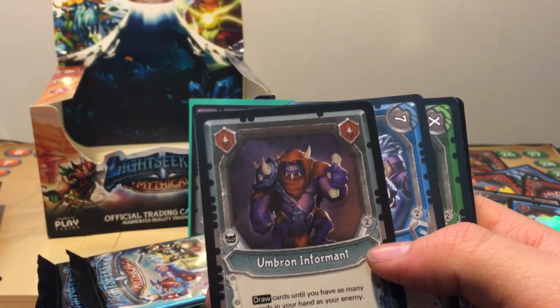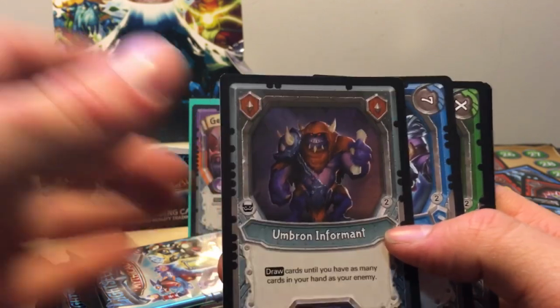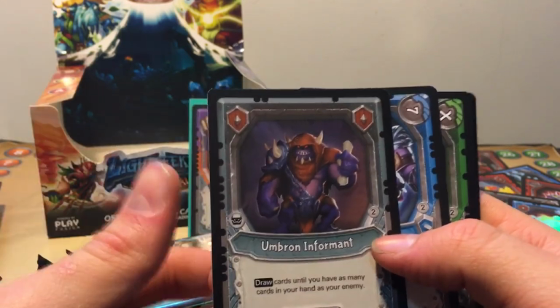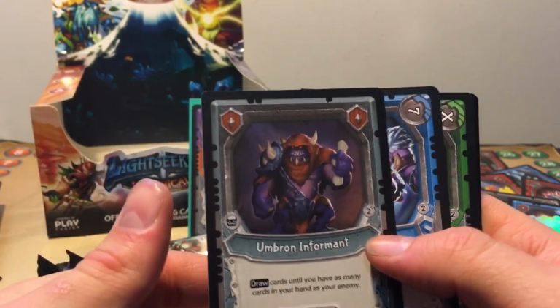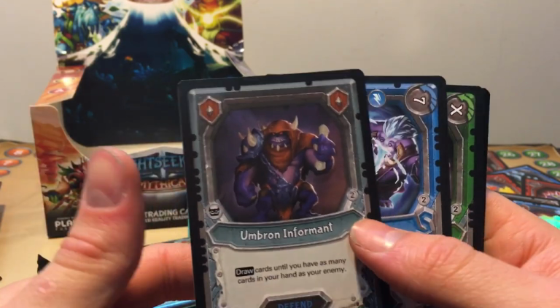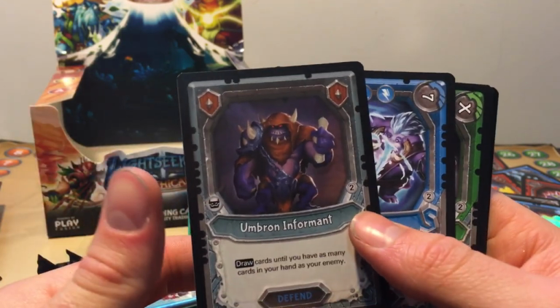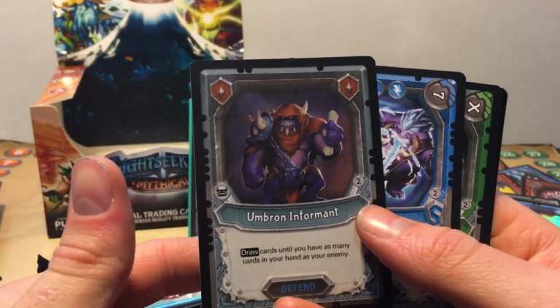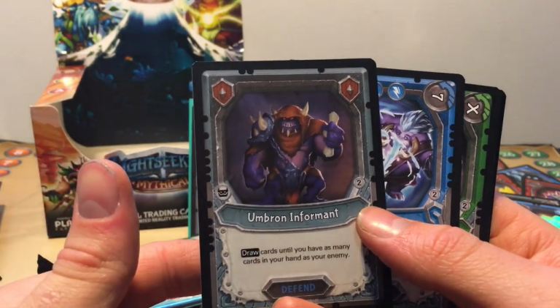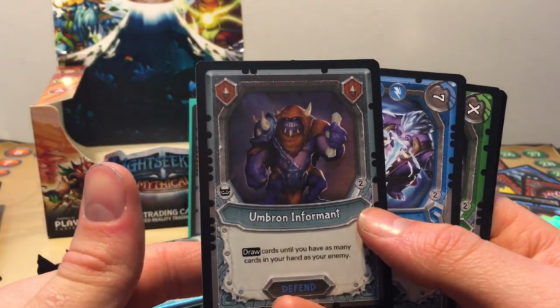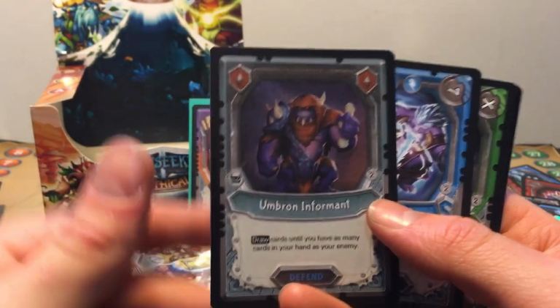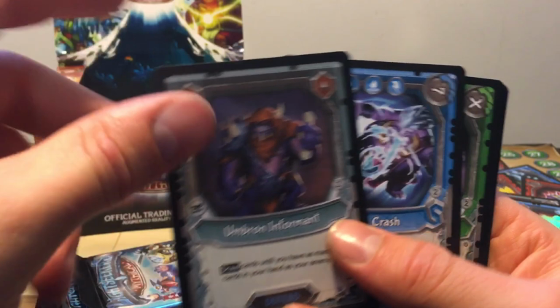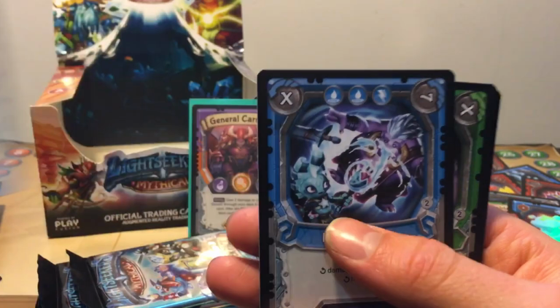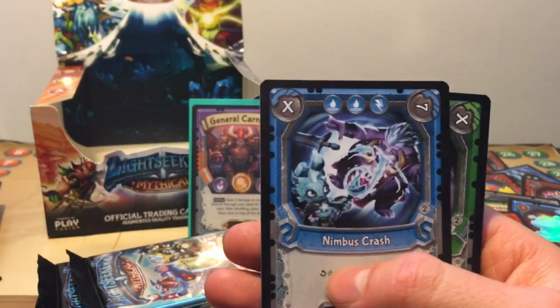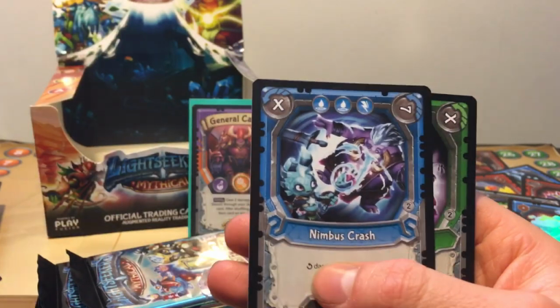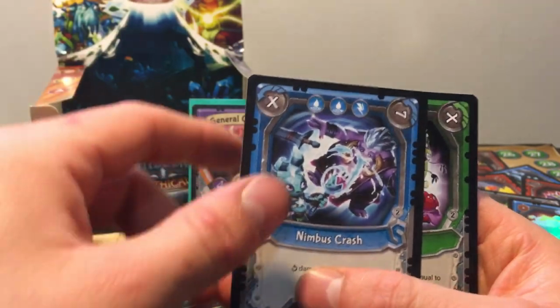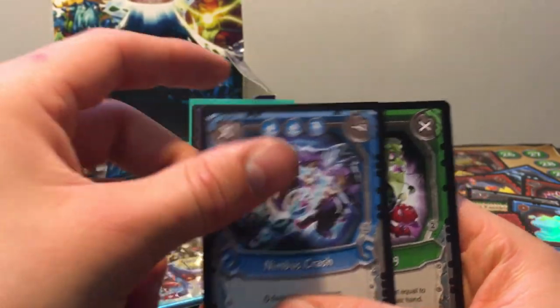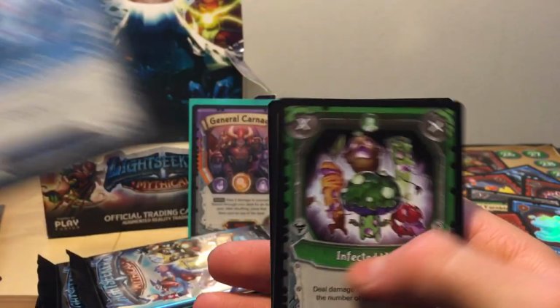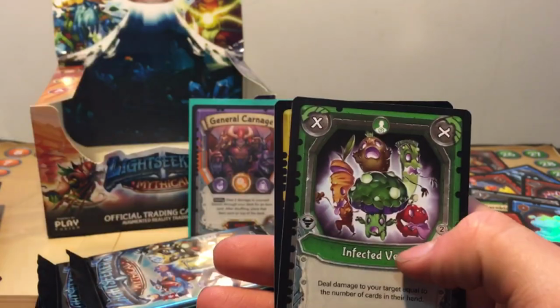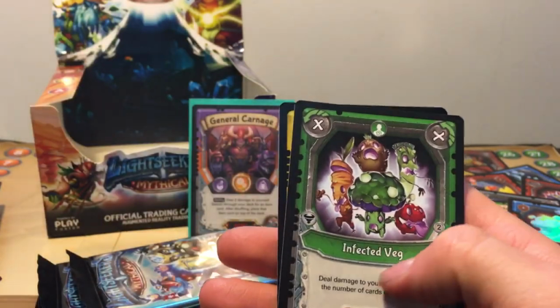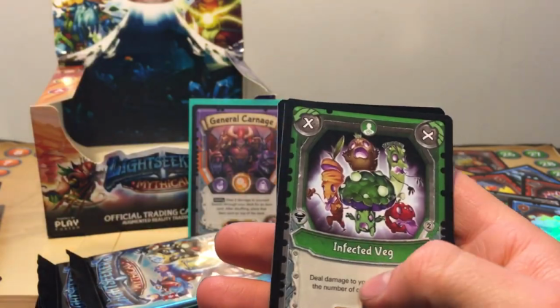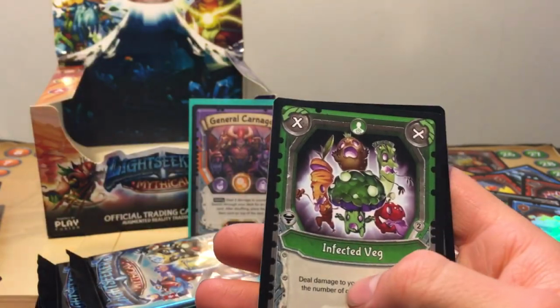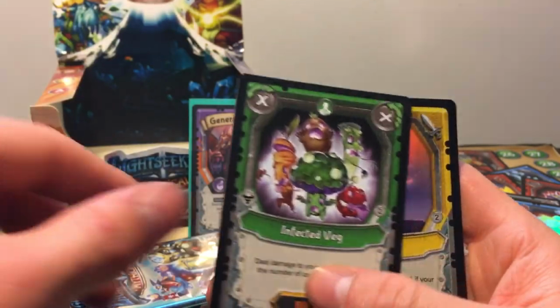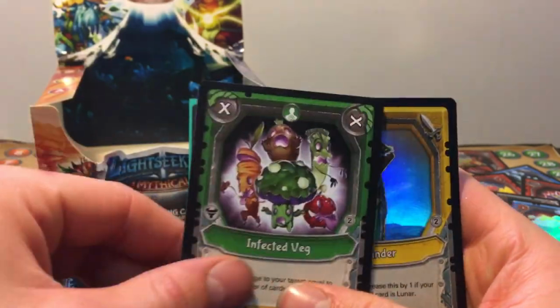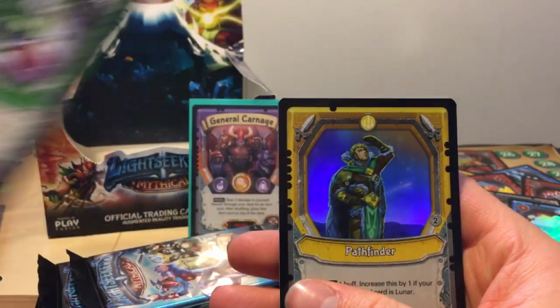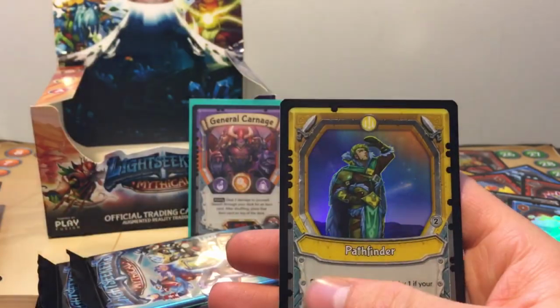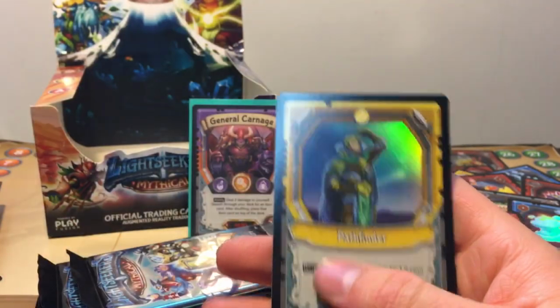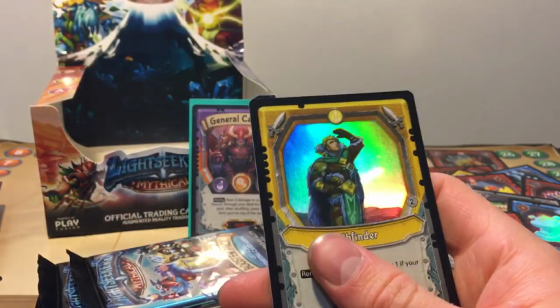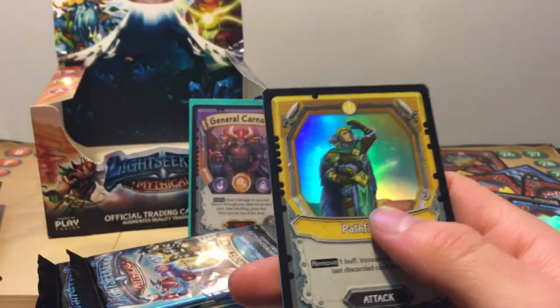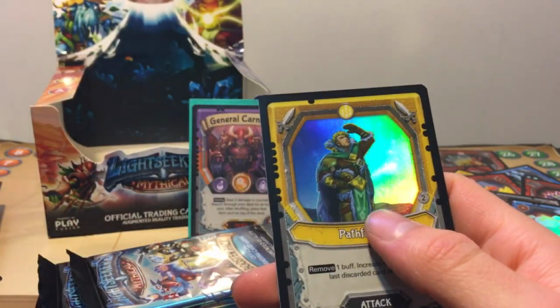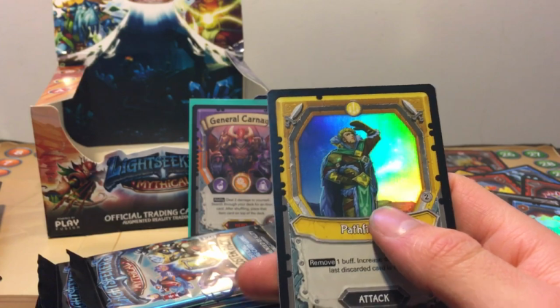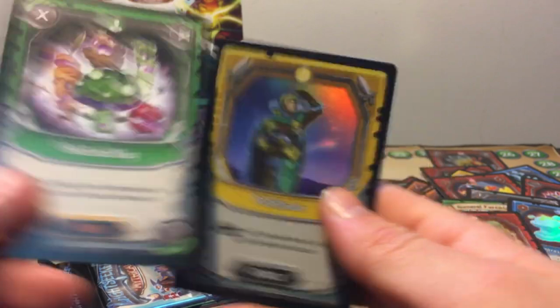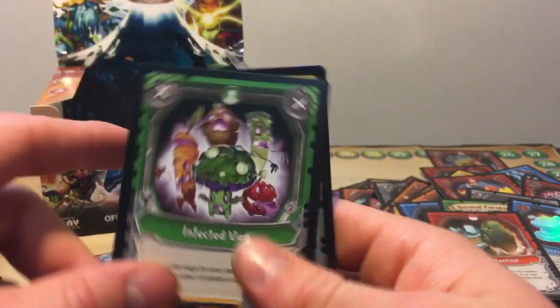That uncommon was a Dawn Stalker in front of this one. Ombron Inform, Nimbus Crash, Infected Vague, and a Foil Pathfinder. Not bad.